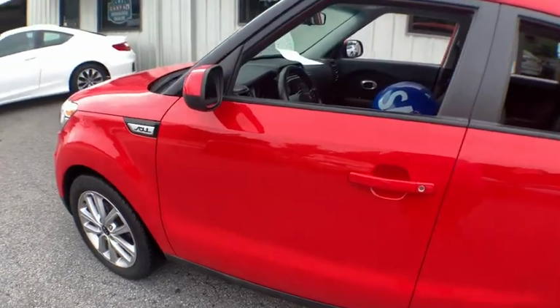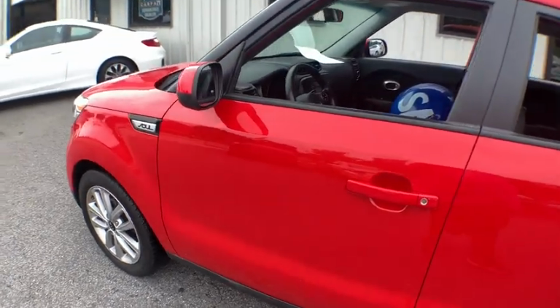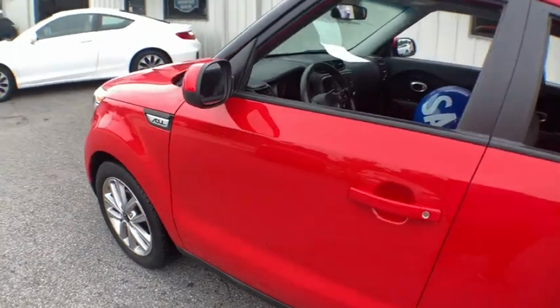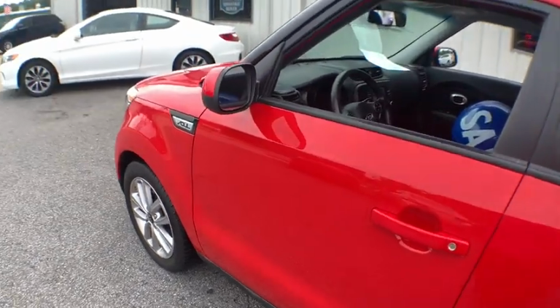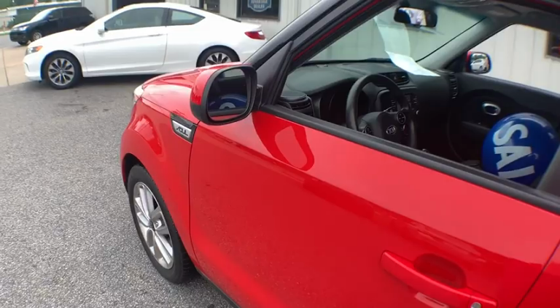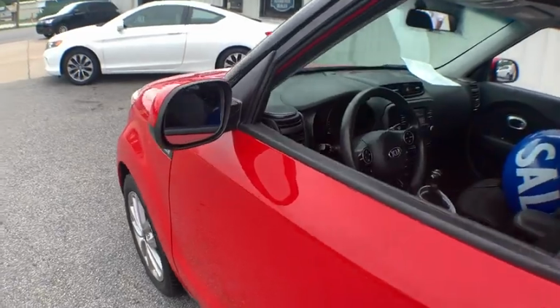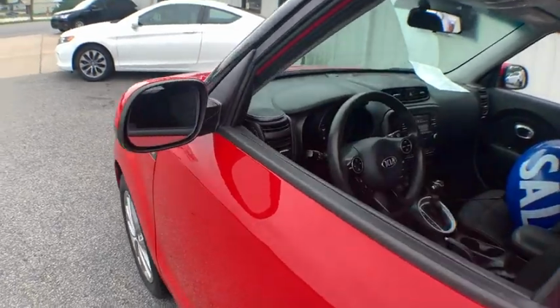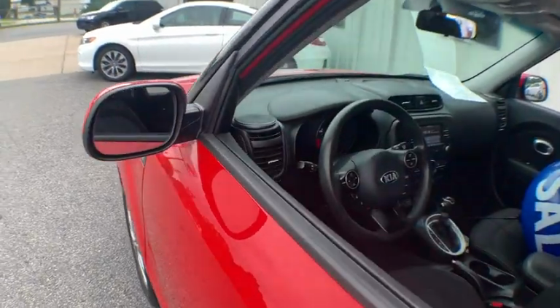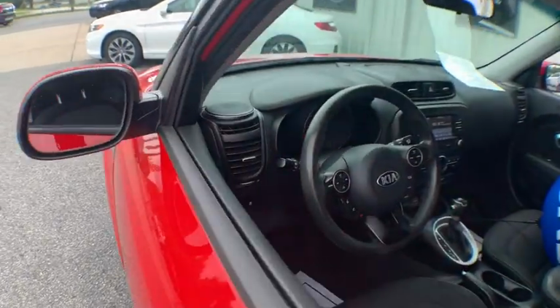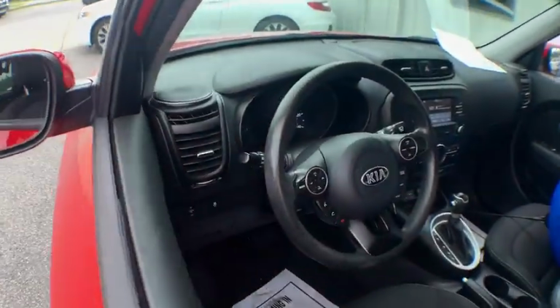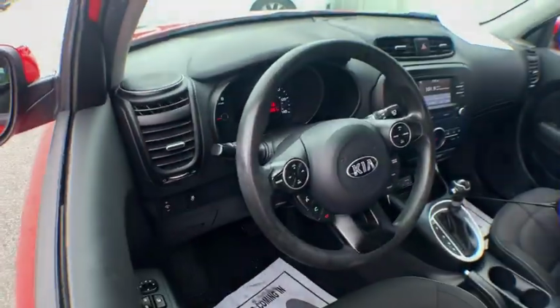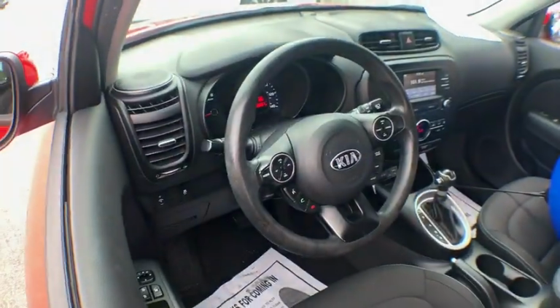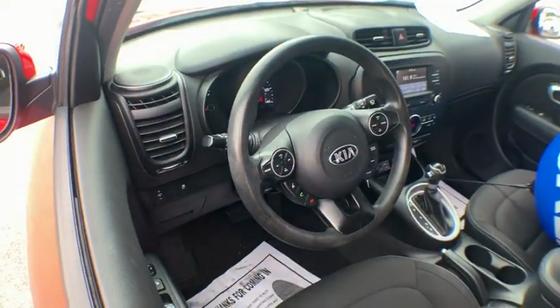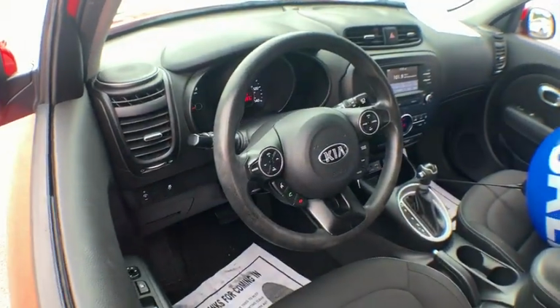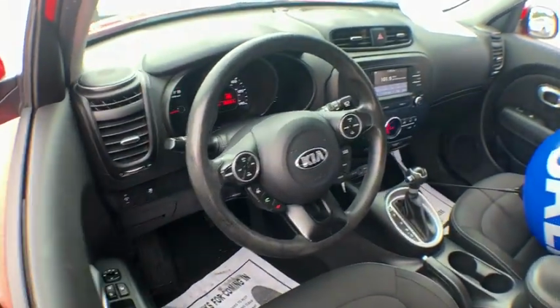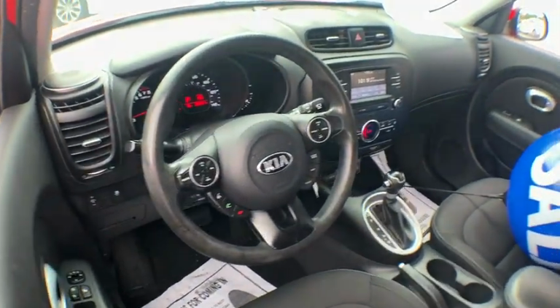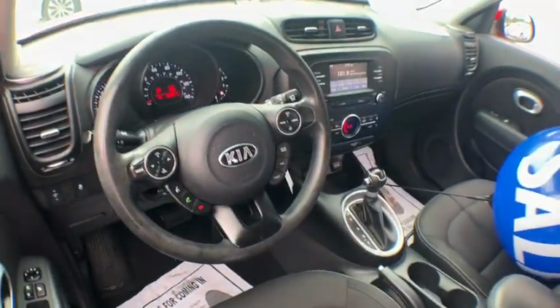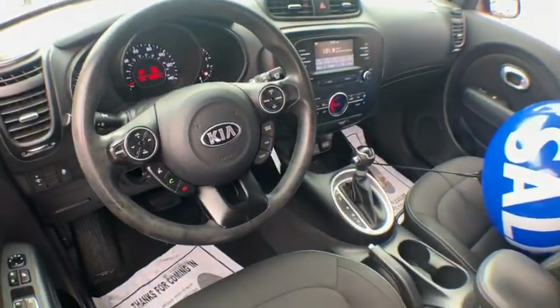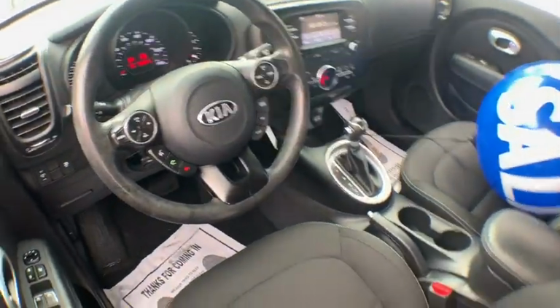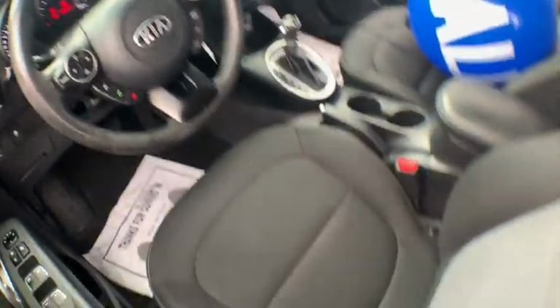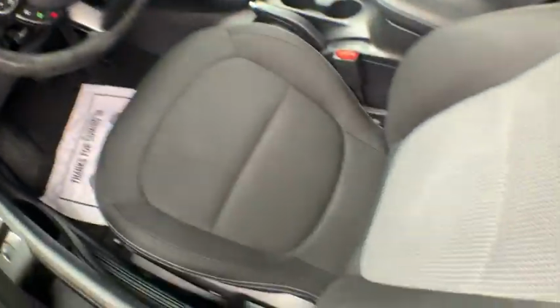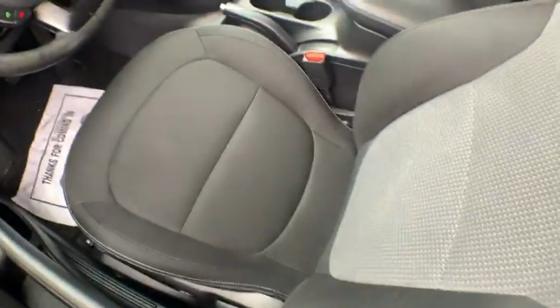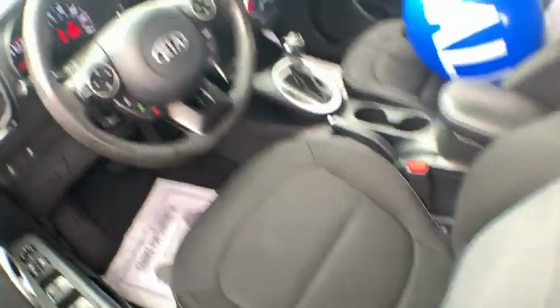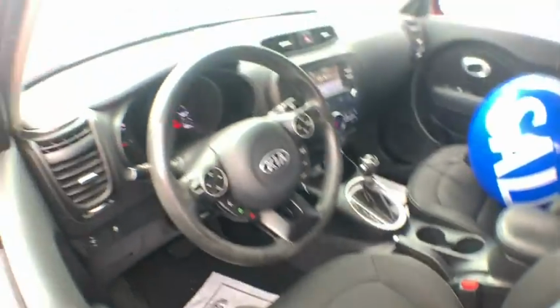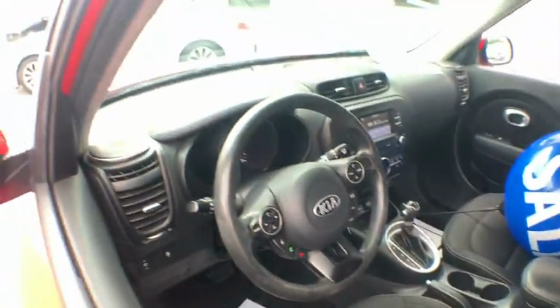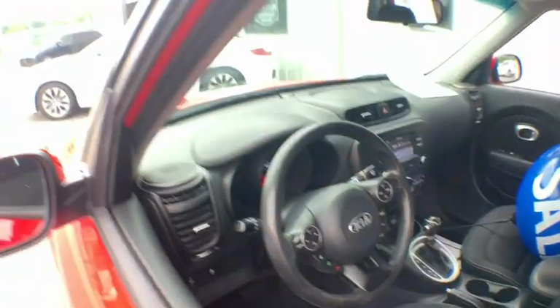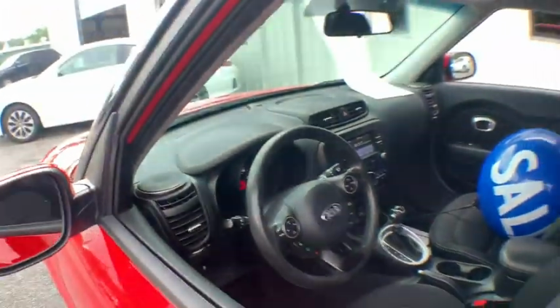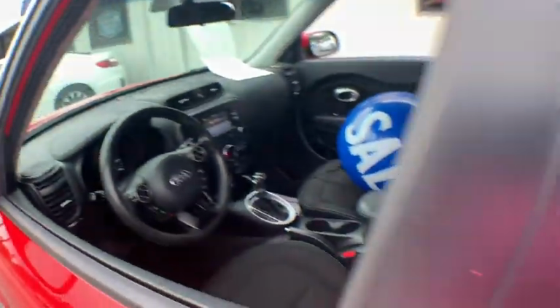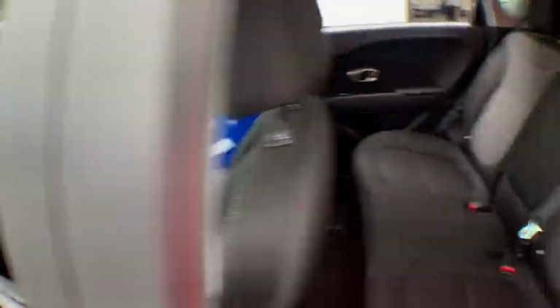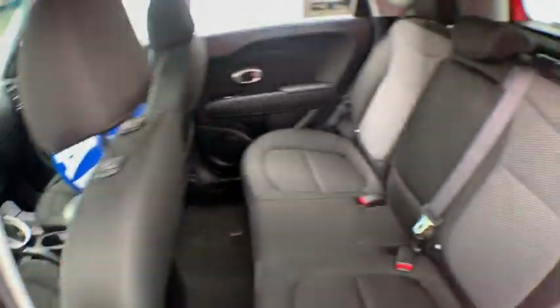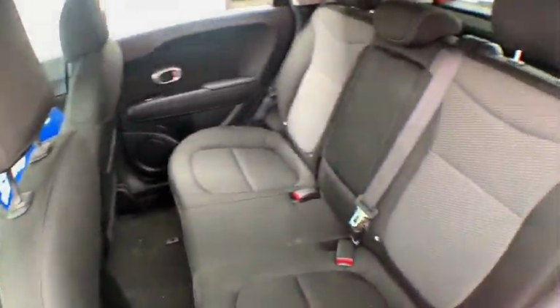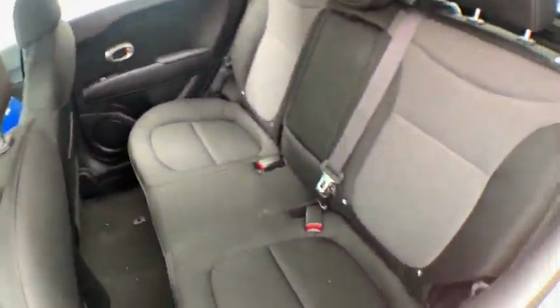Four-wheel drive, Bluetooth, cruise control, power windows, side airbag, fog light, remote keyless entry, brakes, four-wheel disc.